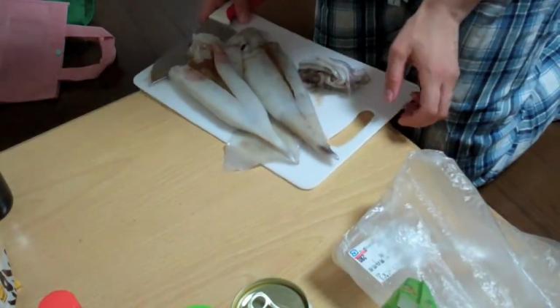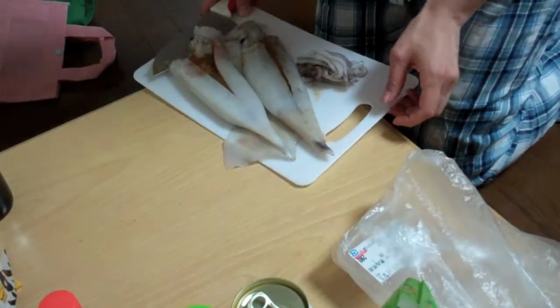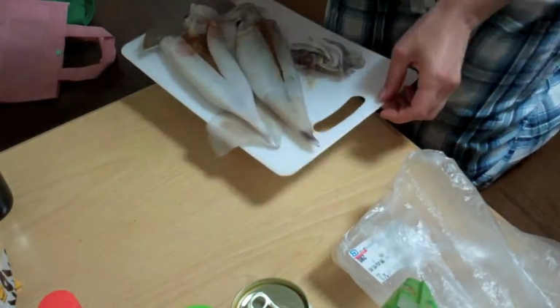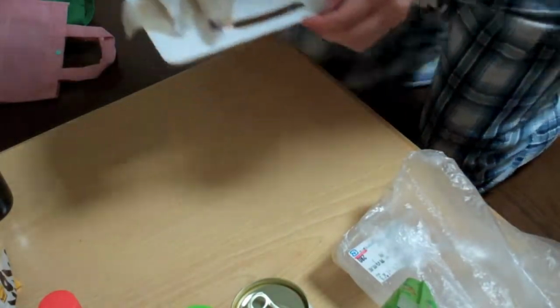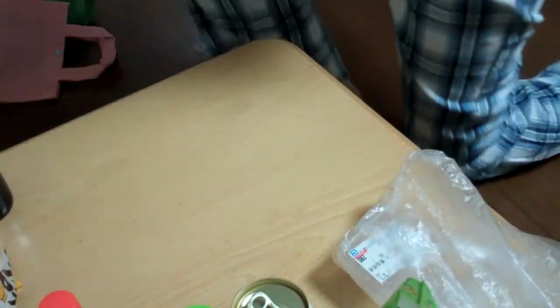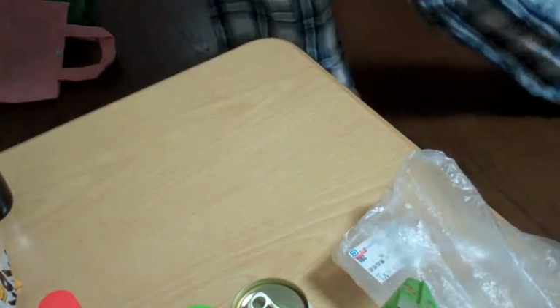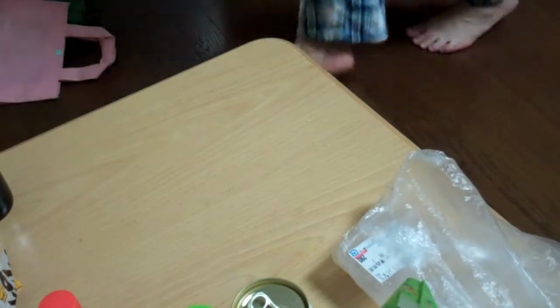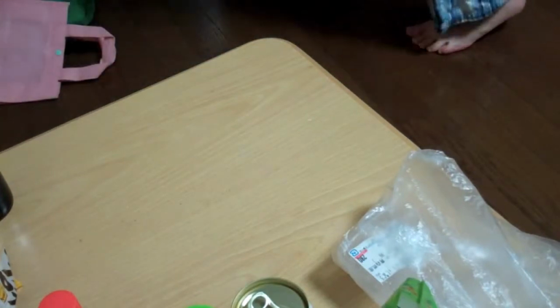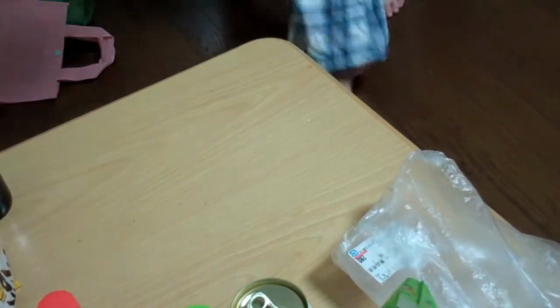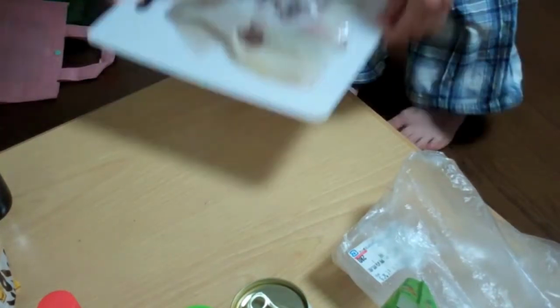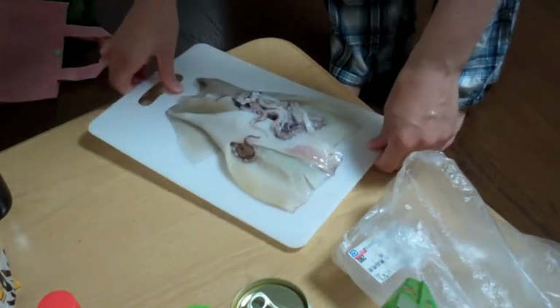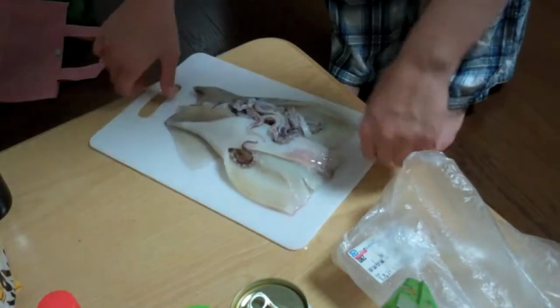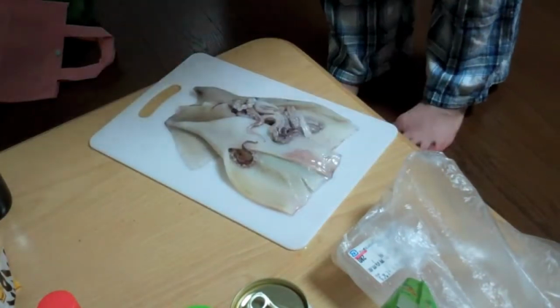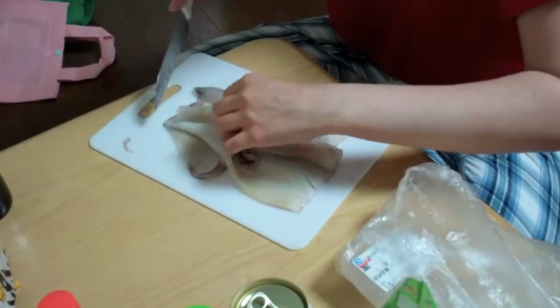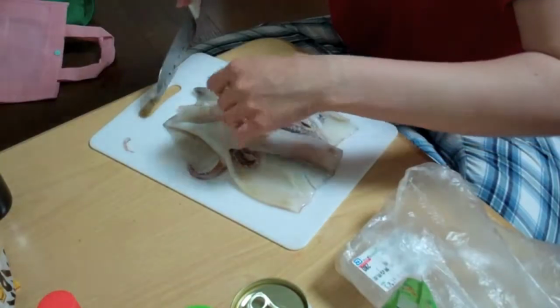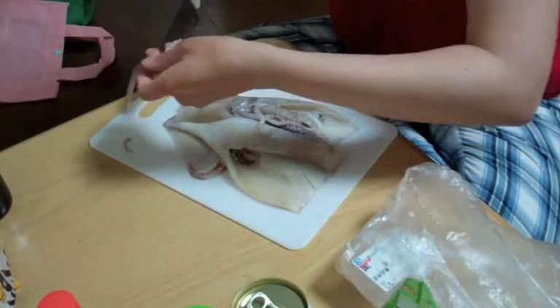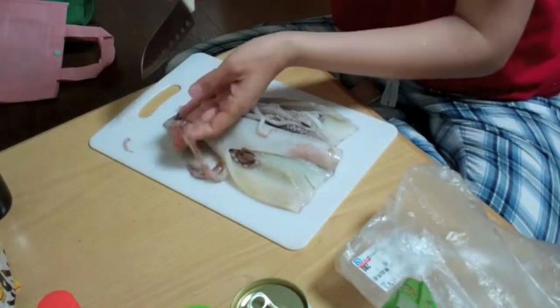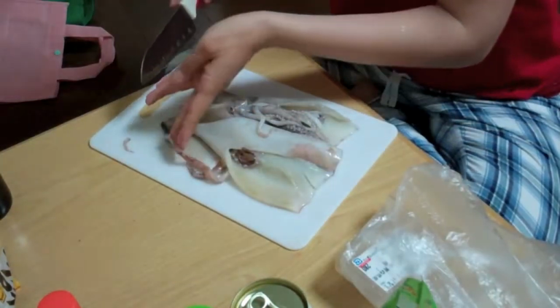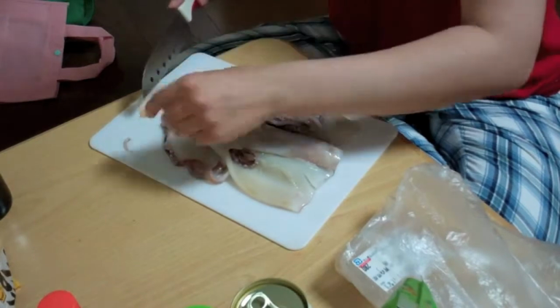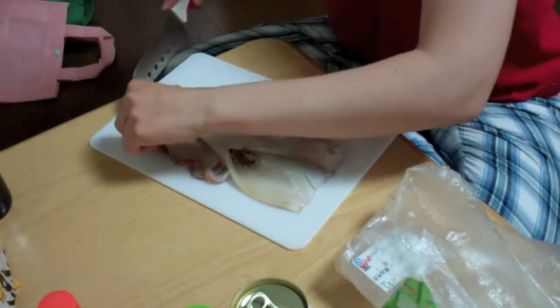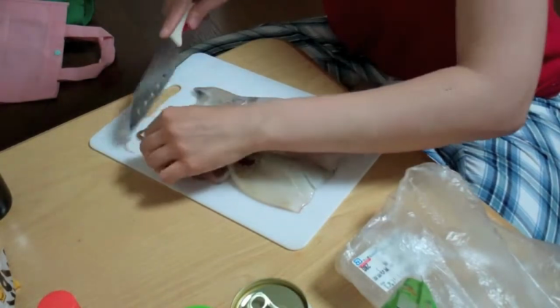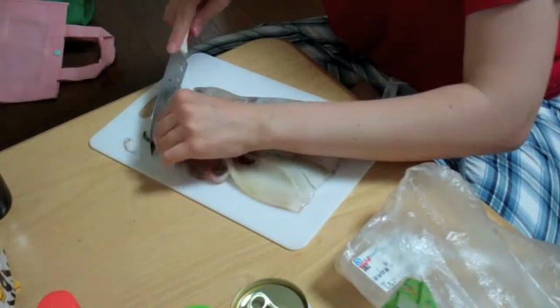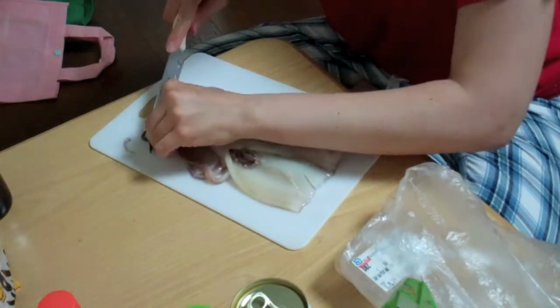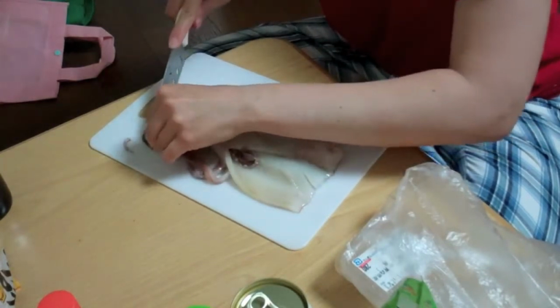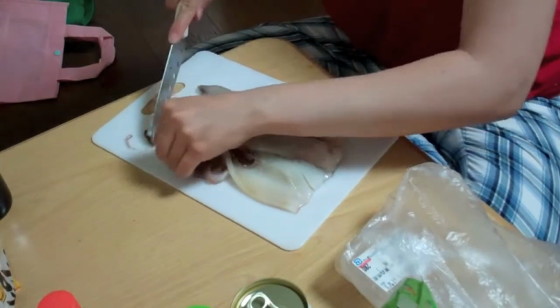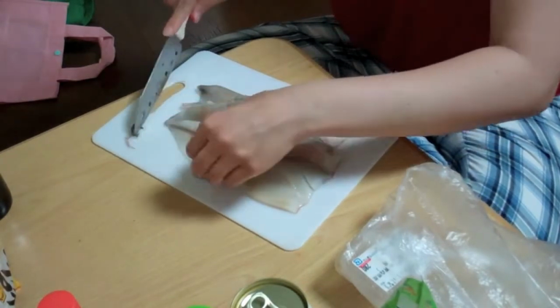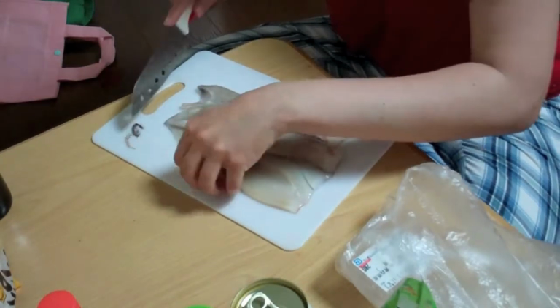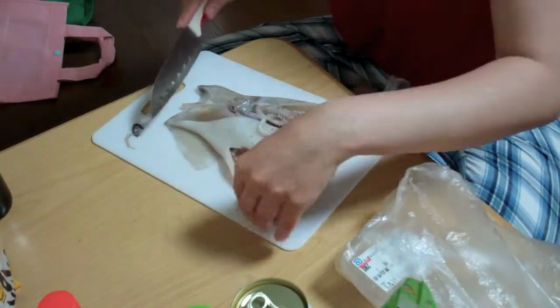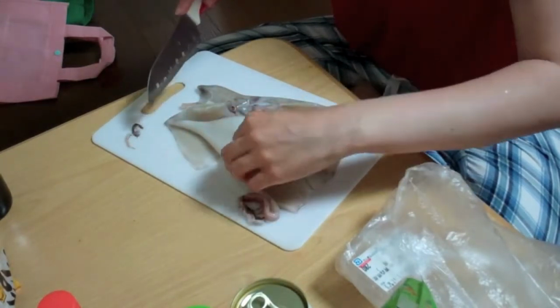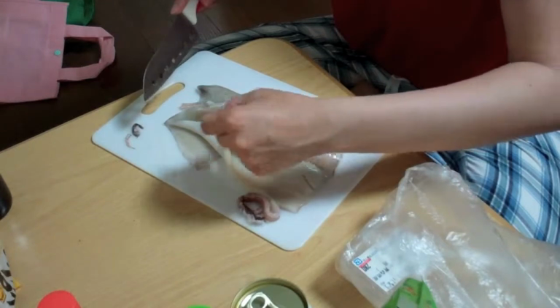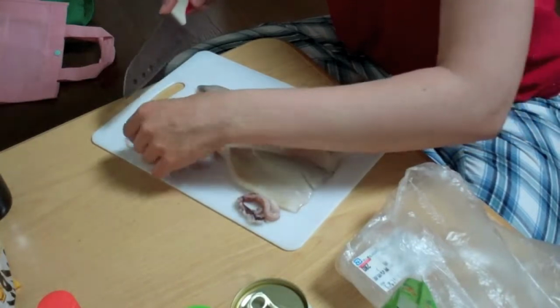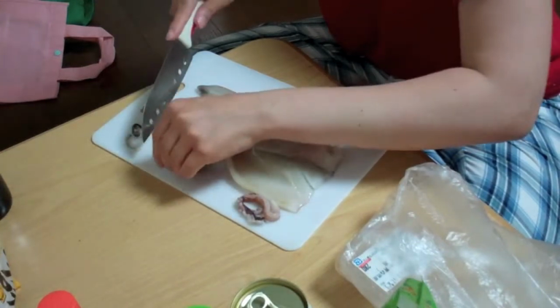I'll be back. Okay, I'm back. Cutting off the legs because that's what my book told me to do. I didn't mention how to gut a squid, but it was actually quite easy. Everything basically came out on its own.